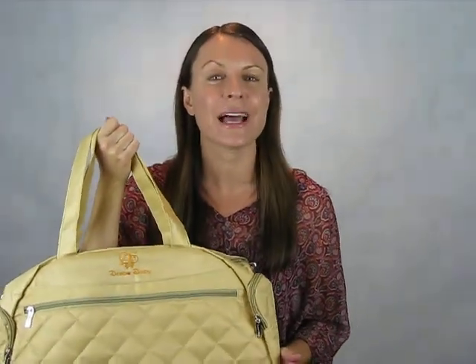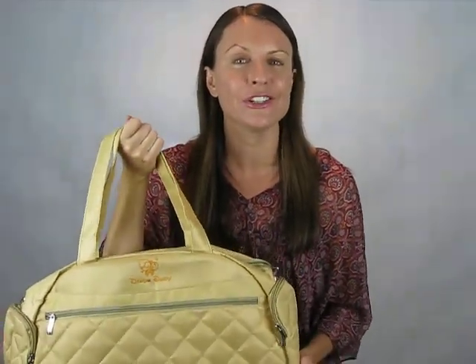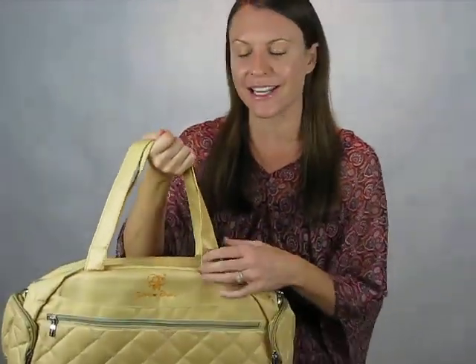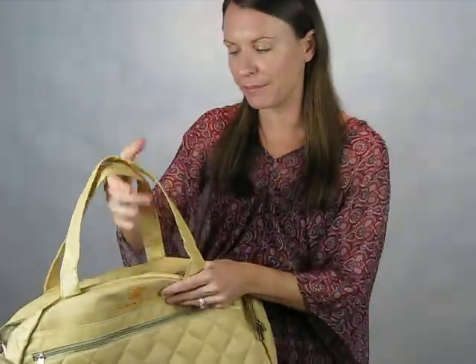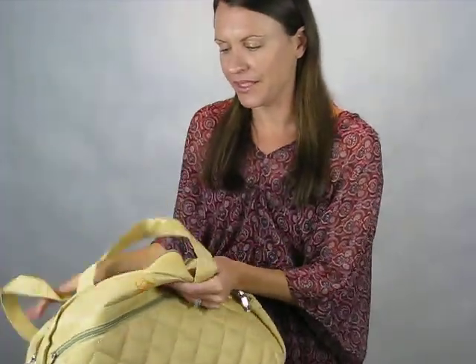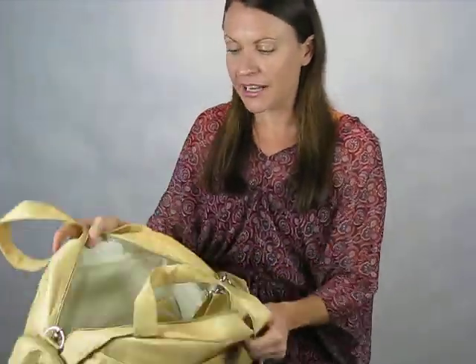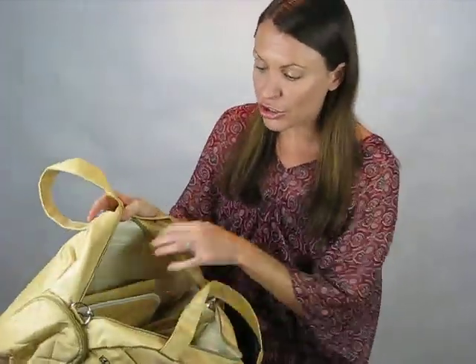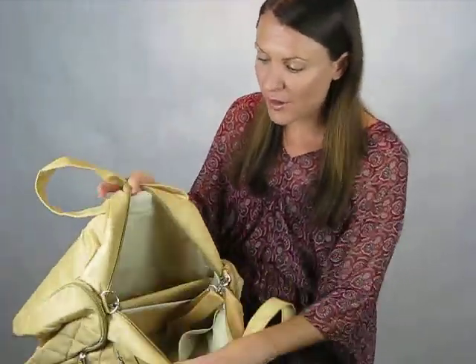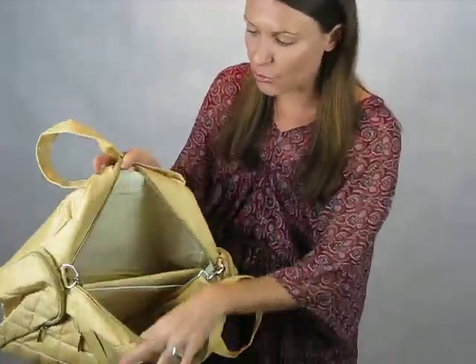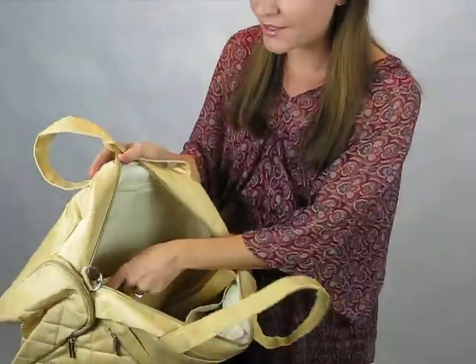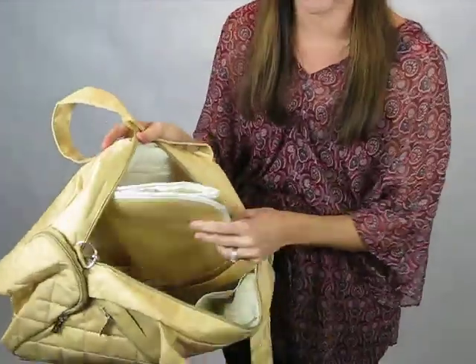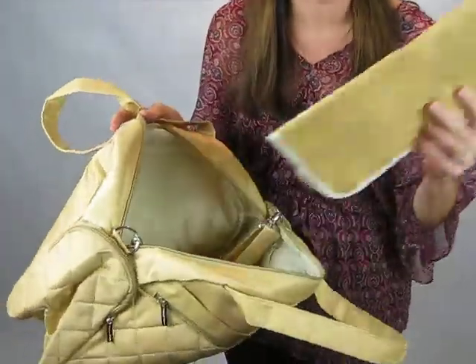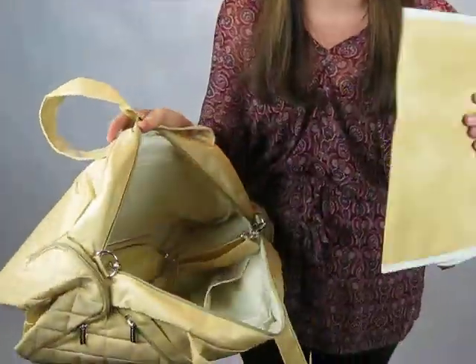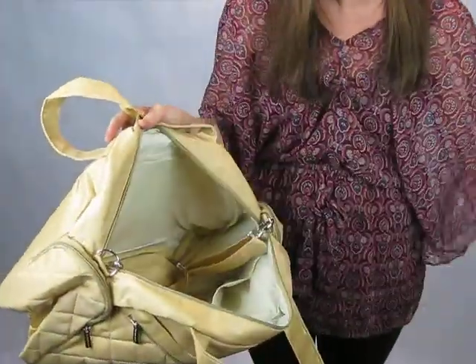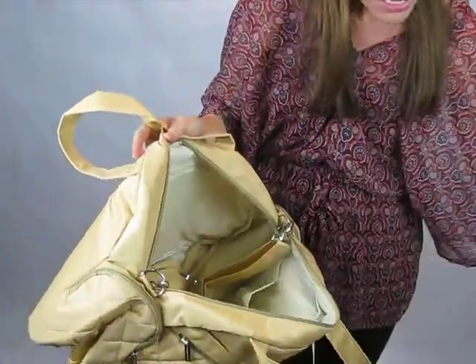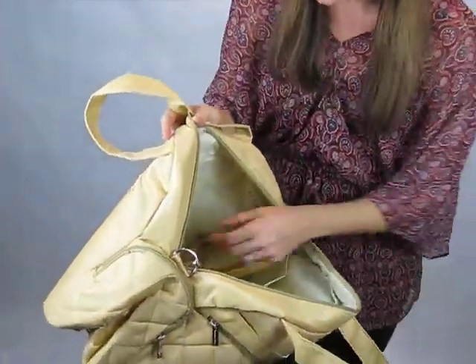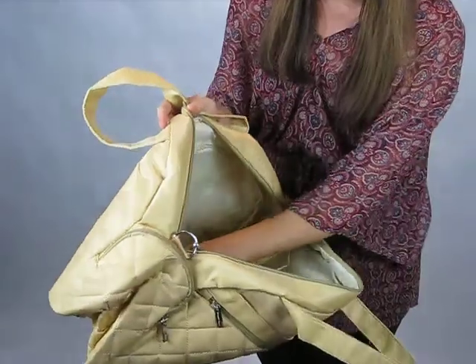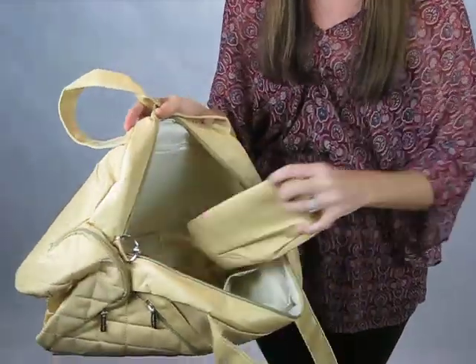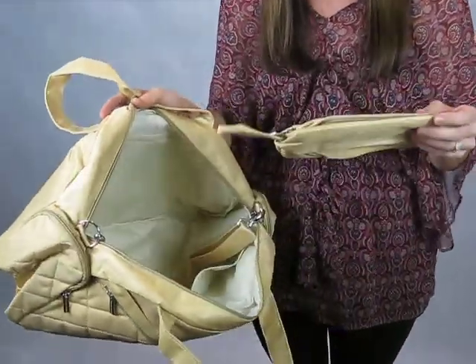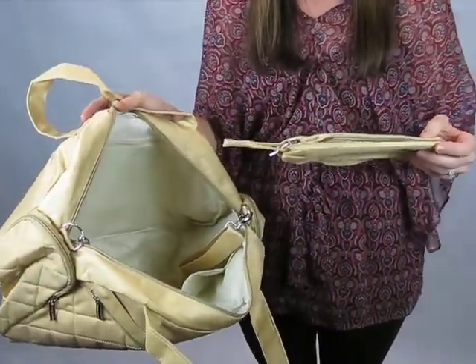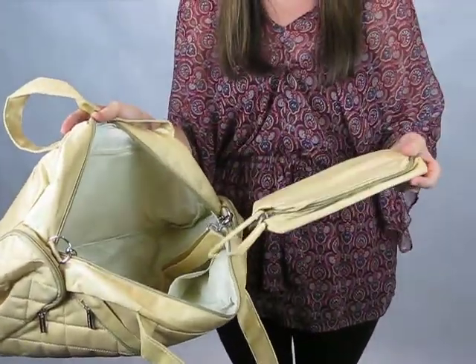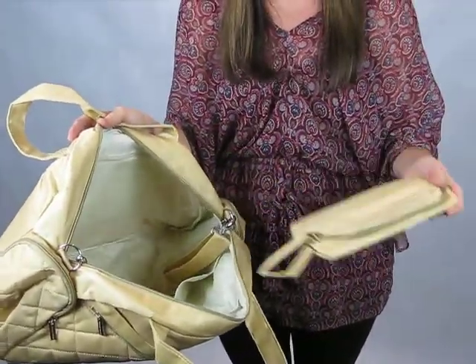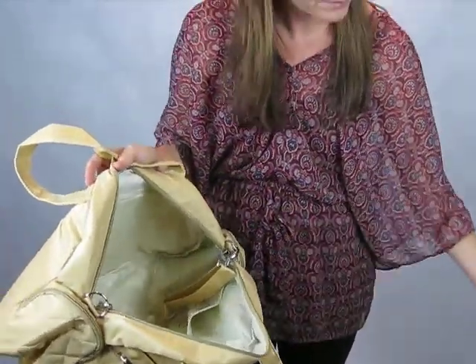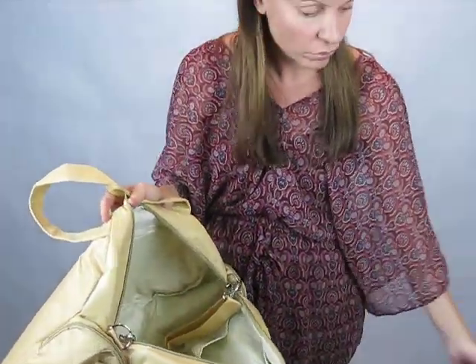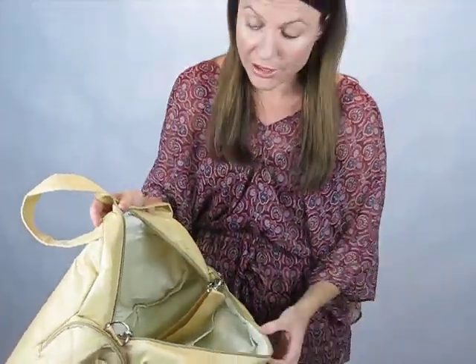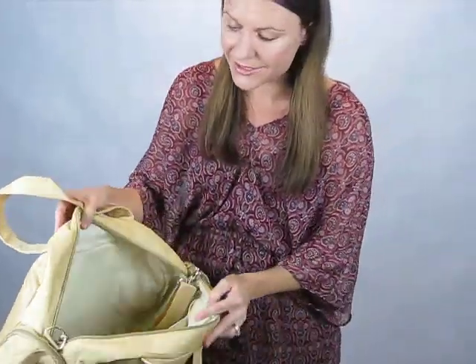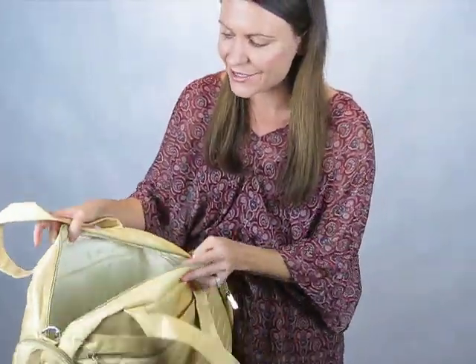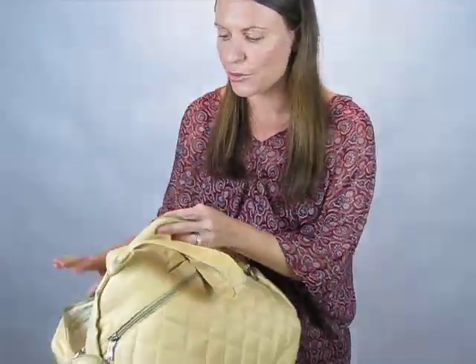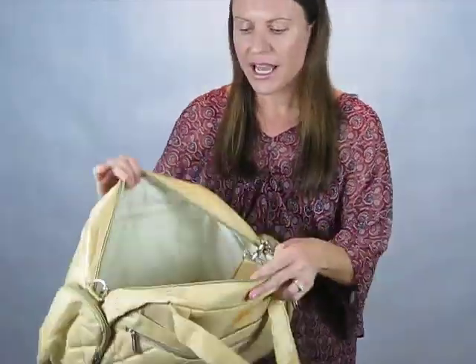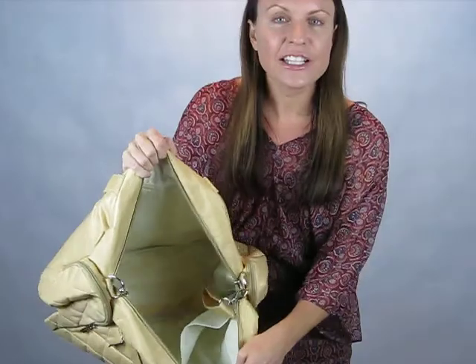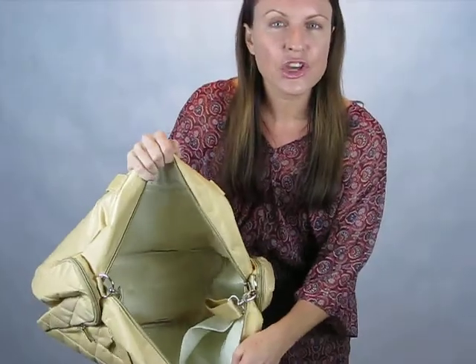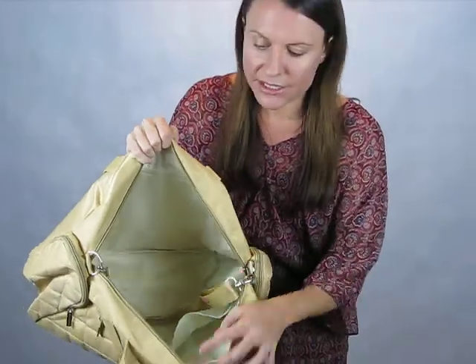It's absolutely stunning, and it's got so much room inside. It comes with a change pad and also an insulated bottle zipper bag. You can put other things in that as well — it's just so big inside.